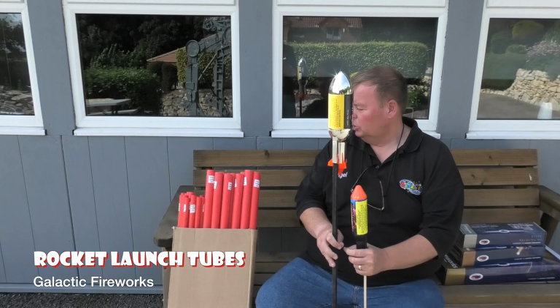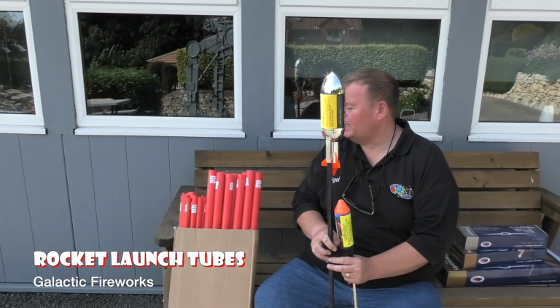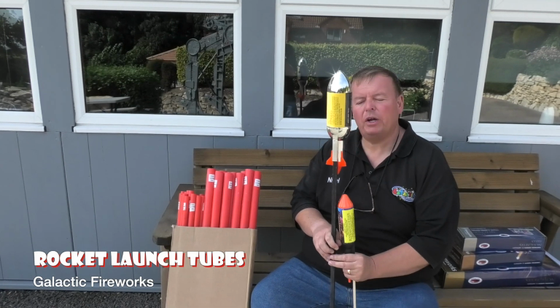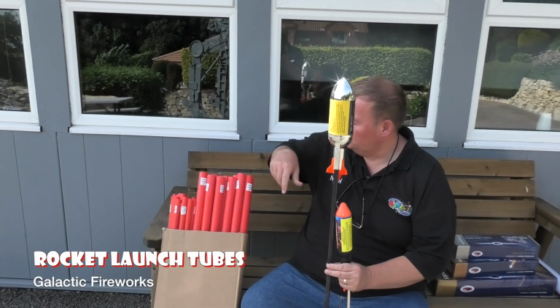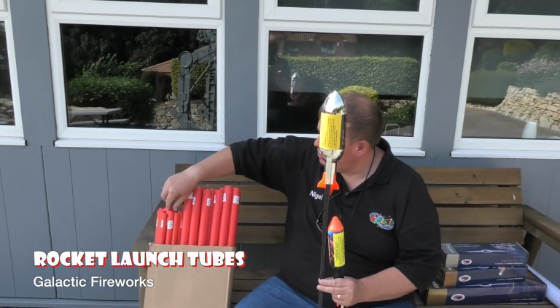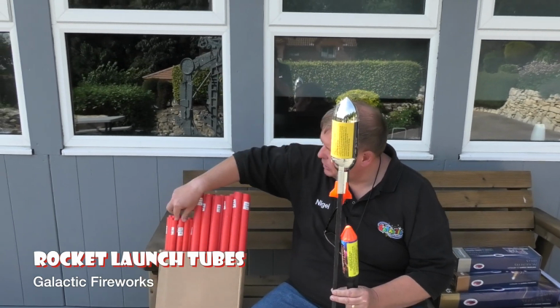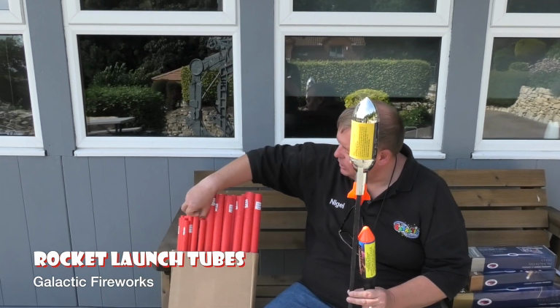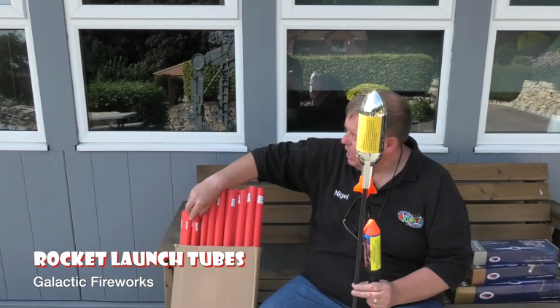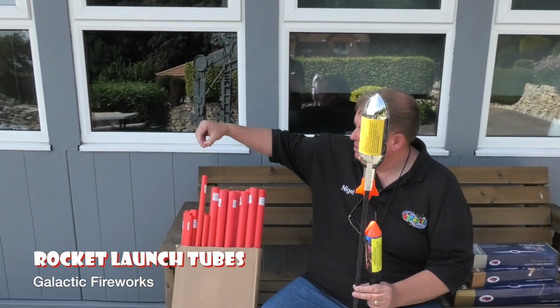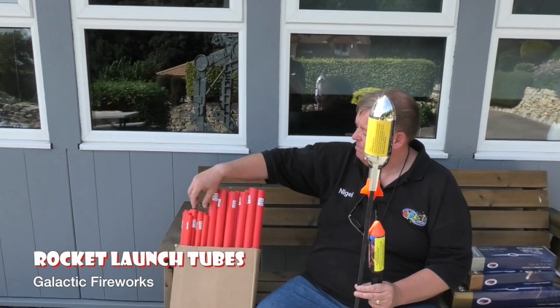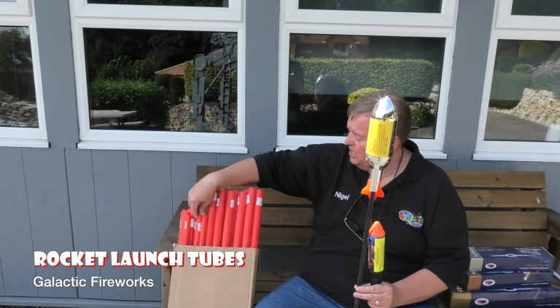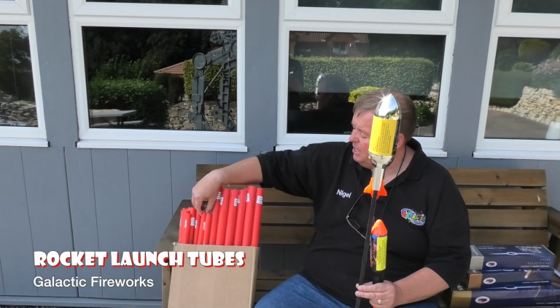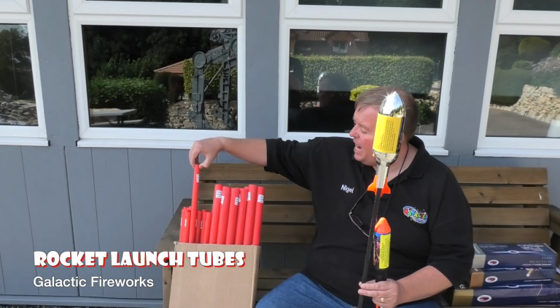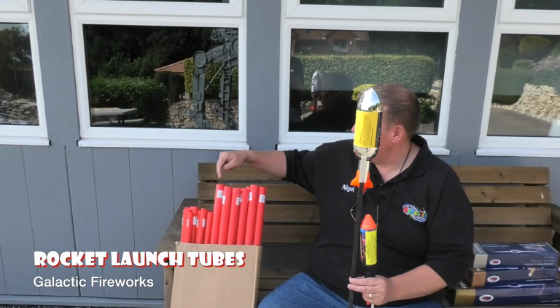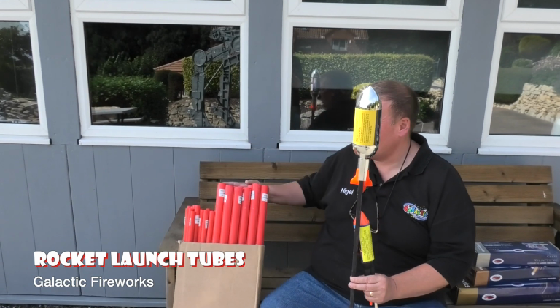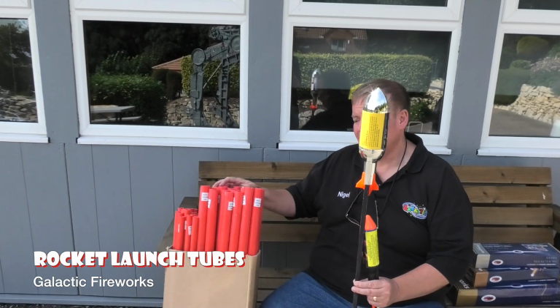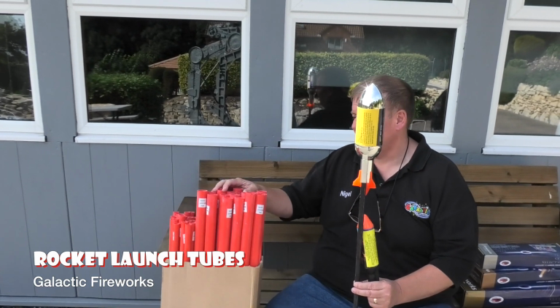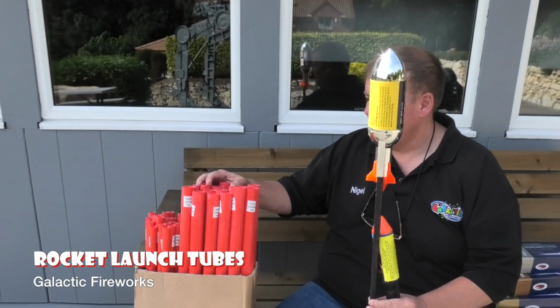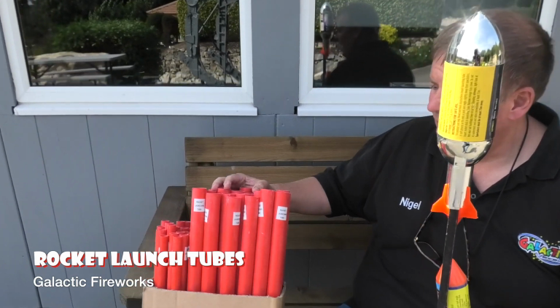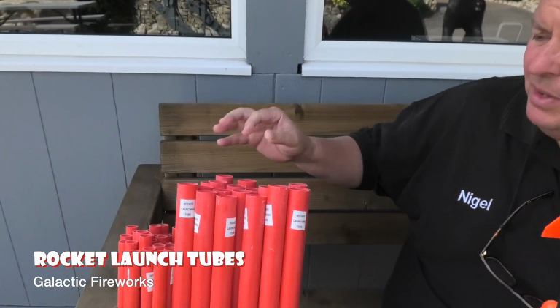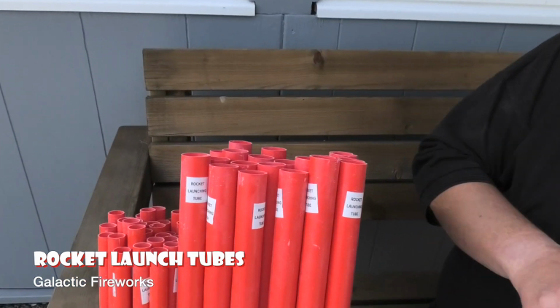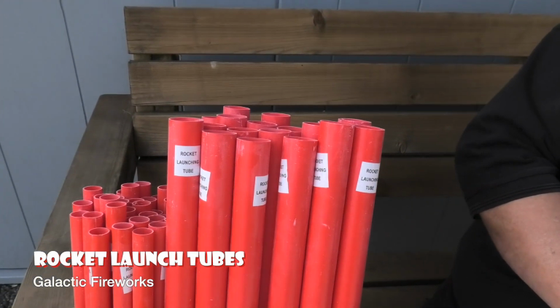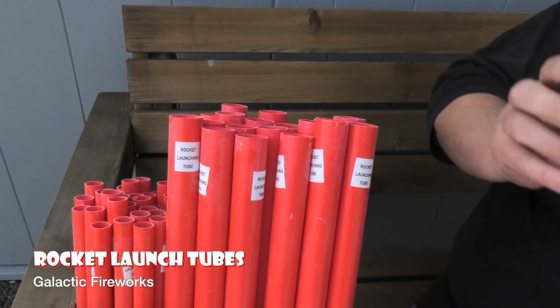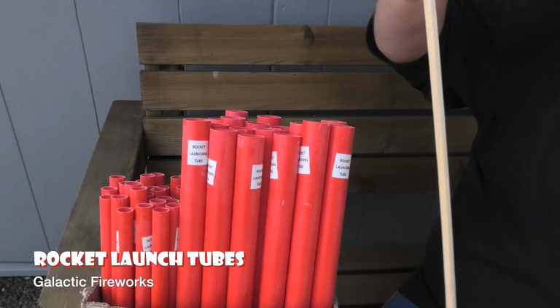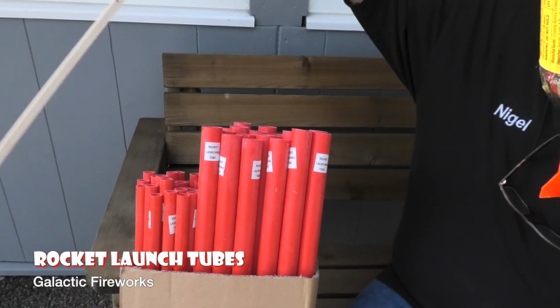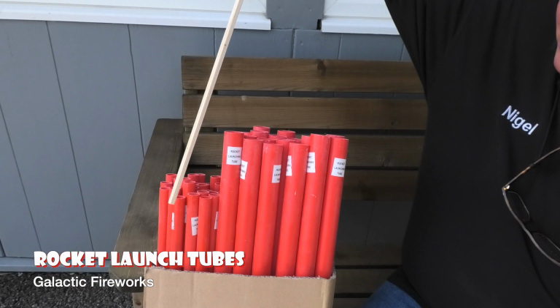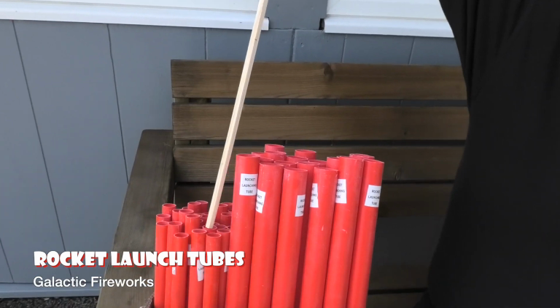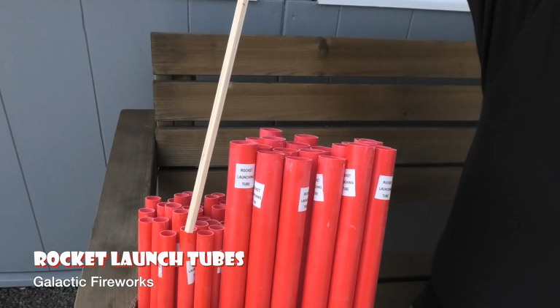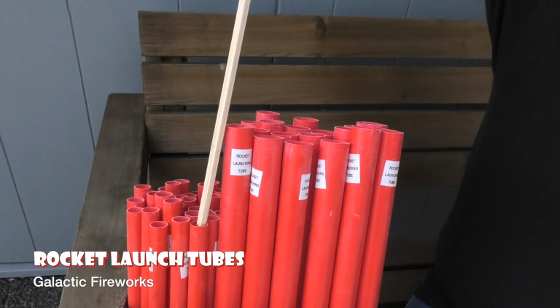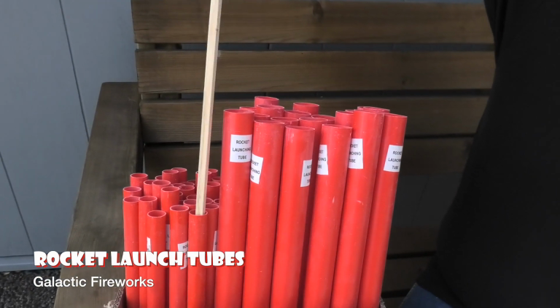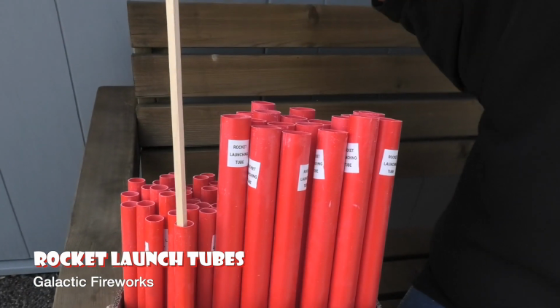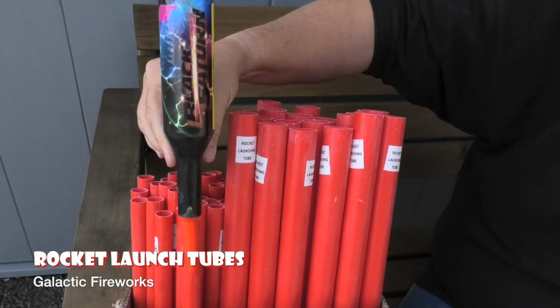We sell rocket launch tubes in two sizes. This is the medium size, and you can see the Warhawk fits in with a nice easy entrance.